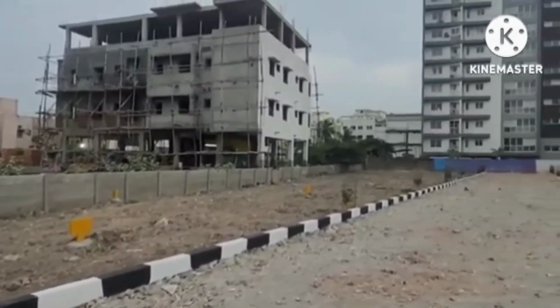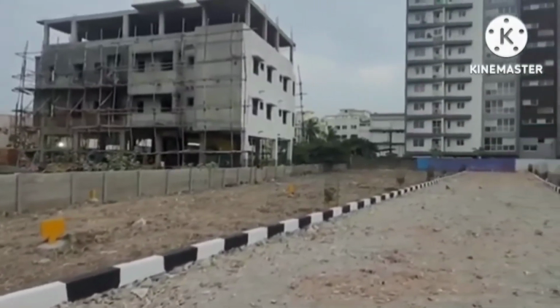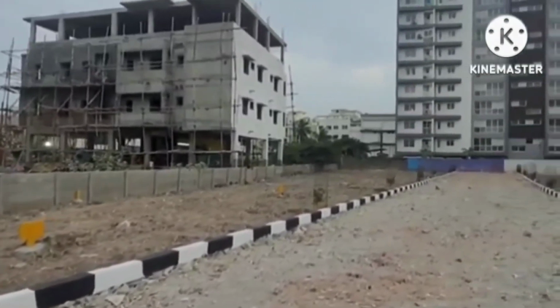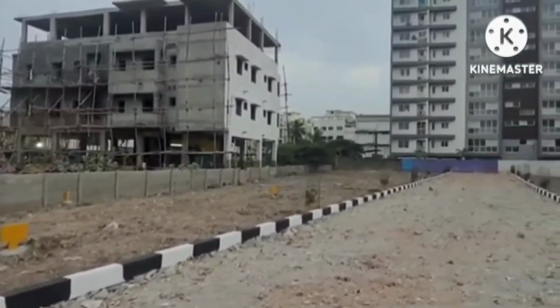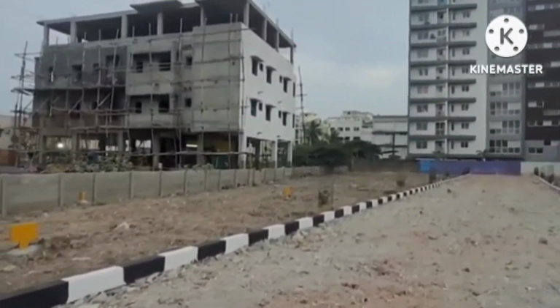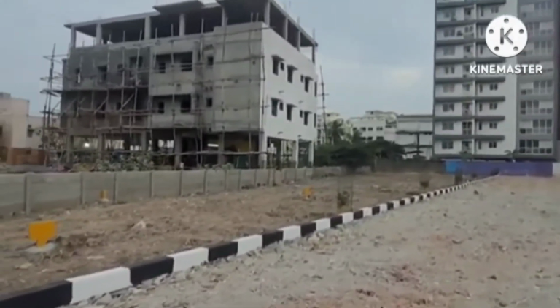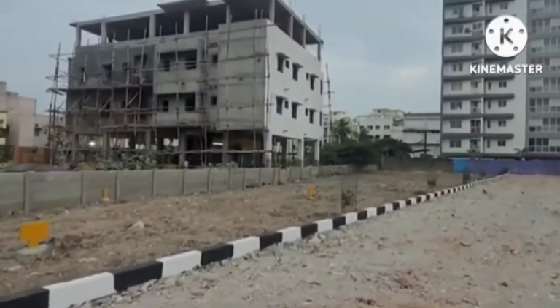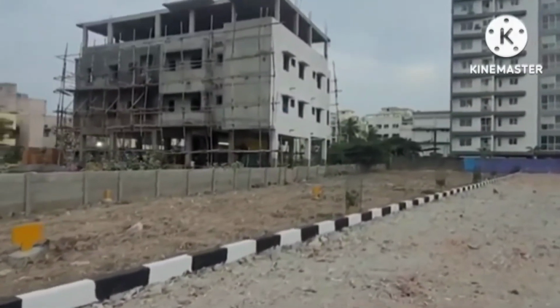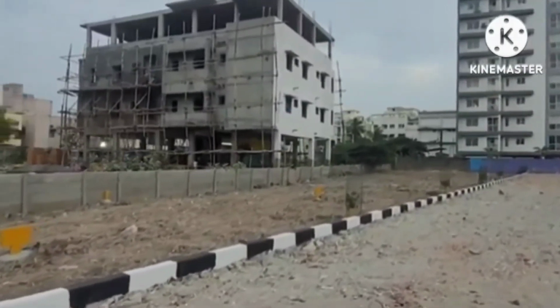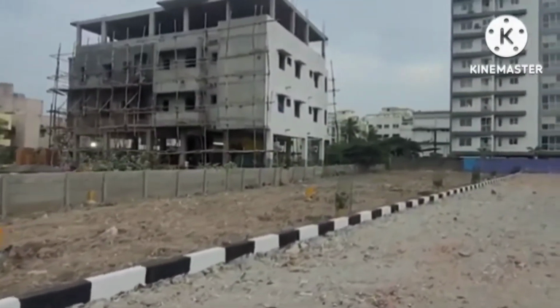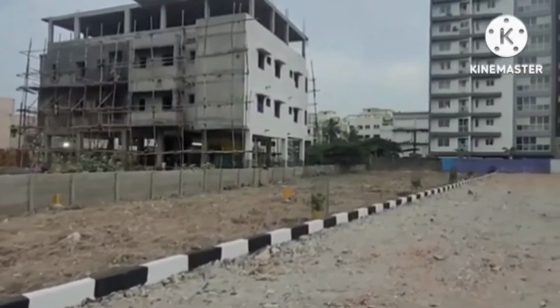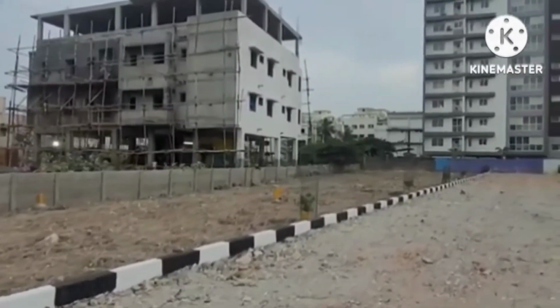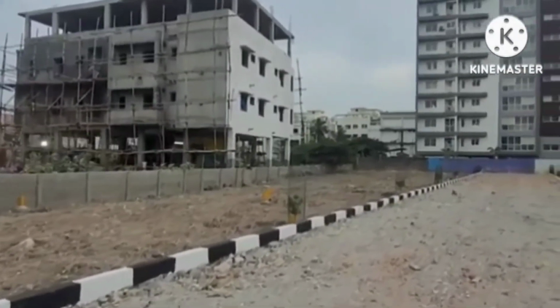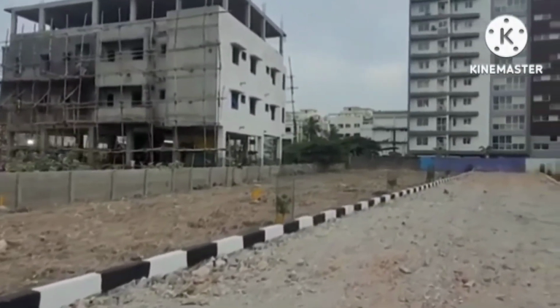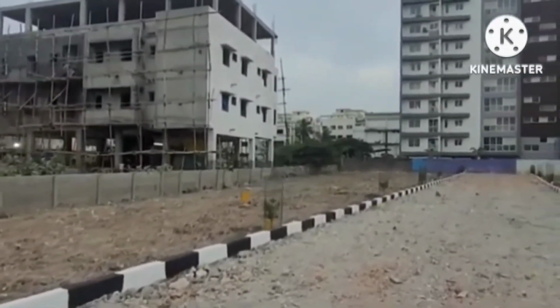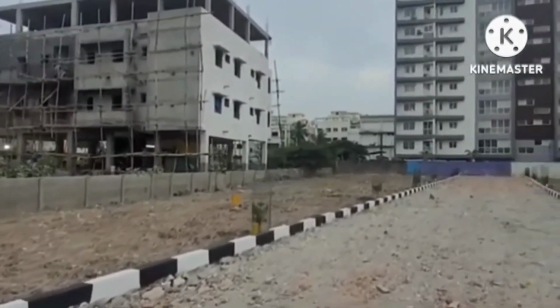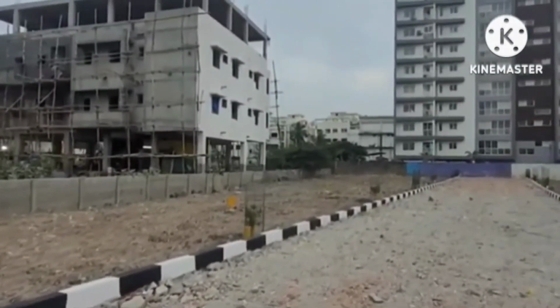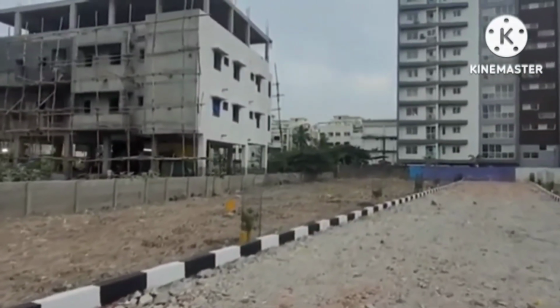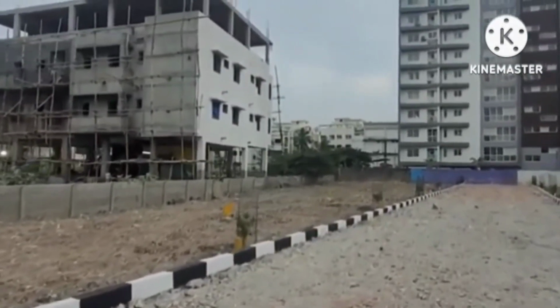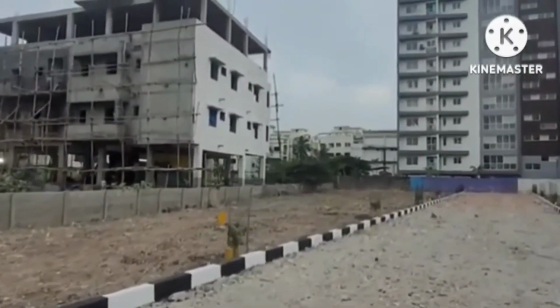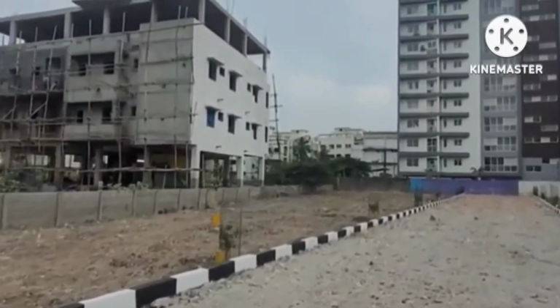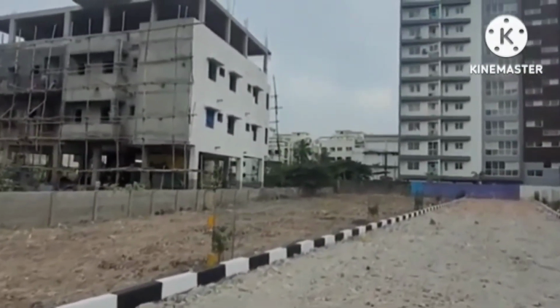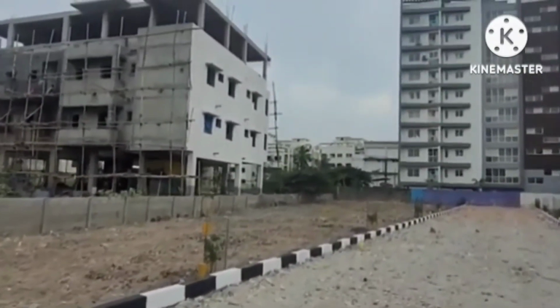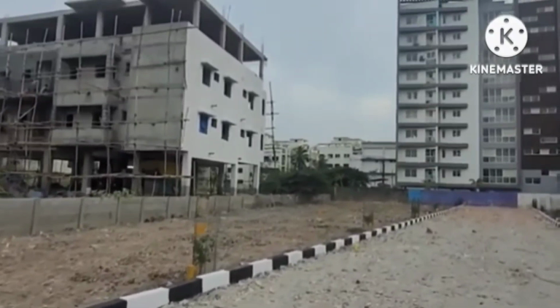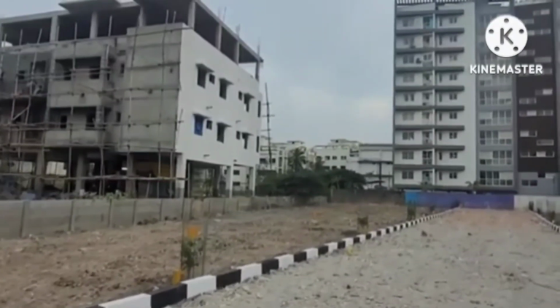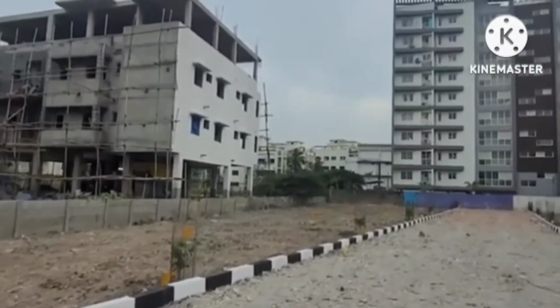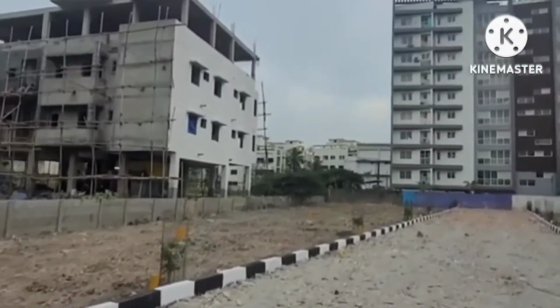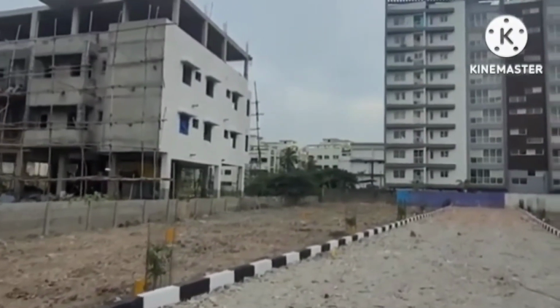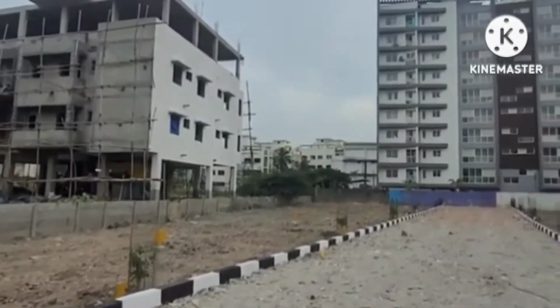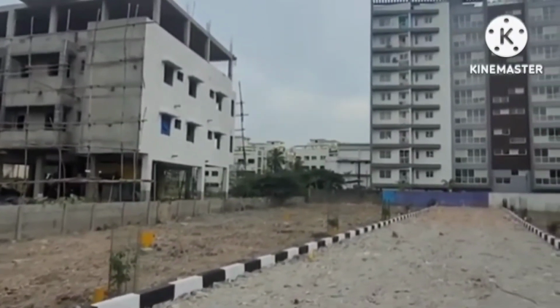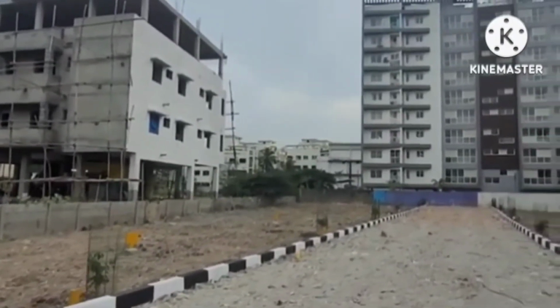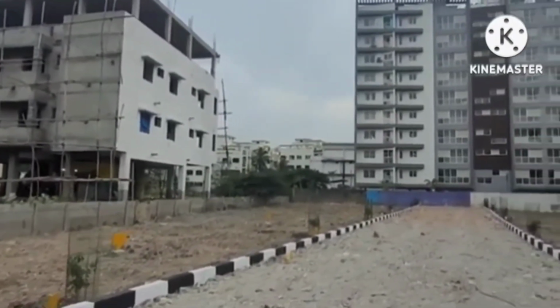The frontage is 35.5 feet and the length is almost 48 feet. So it is 1700 square feet in total. The DTCP is cleared, and this is a second-place on-road plot.